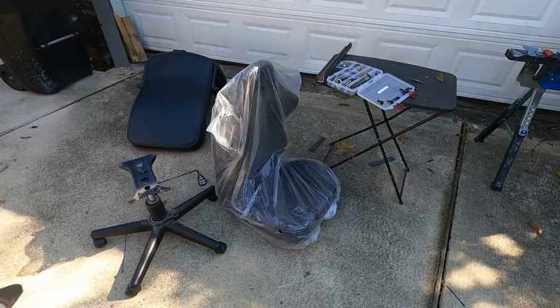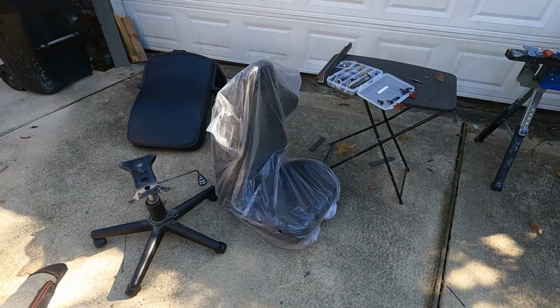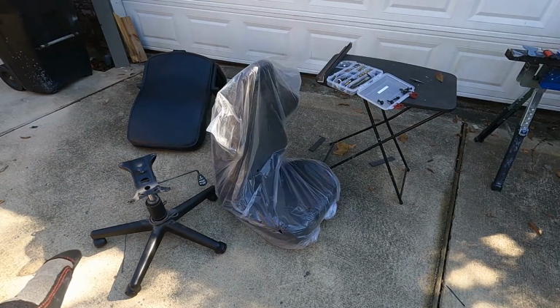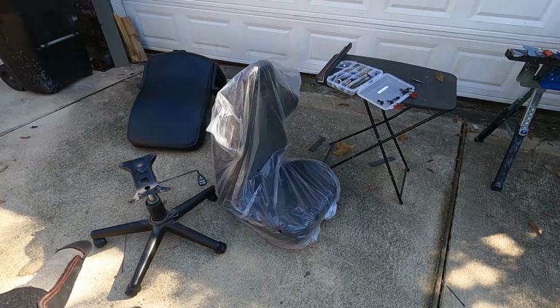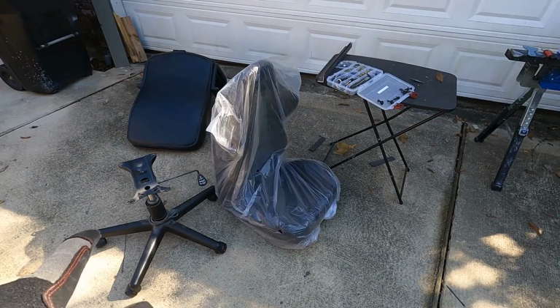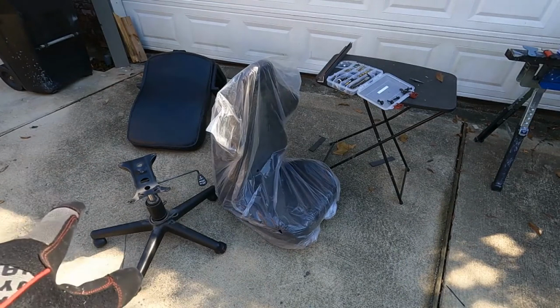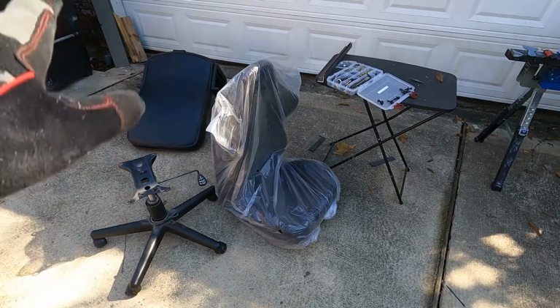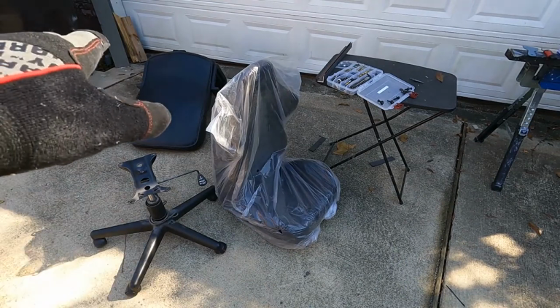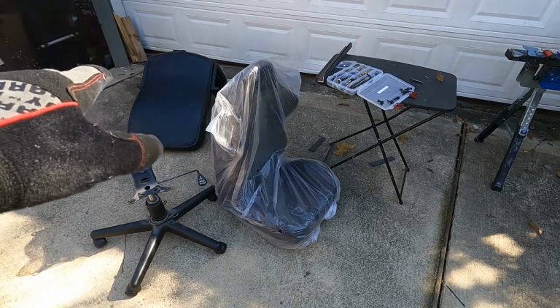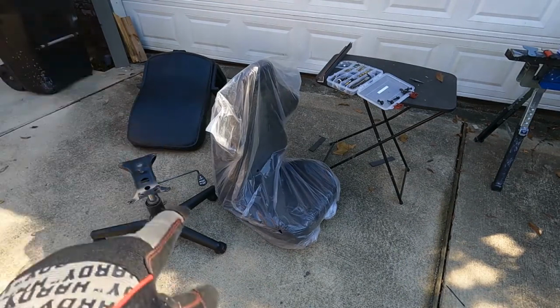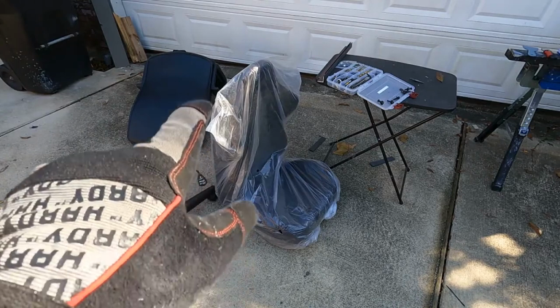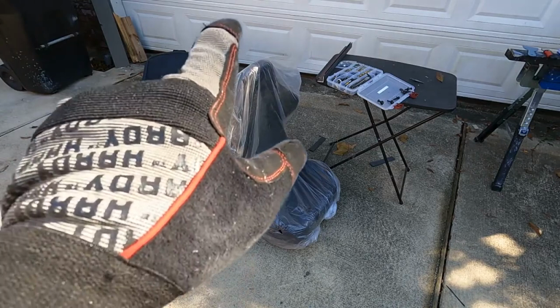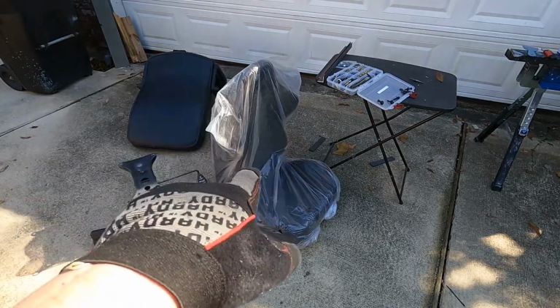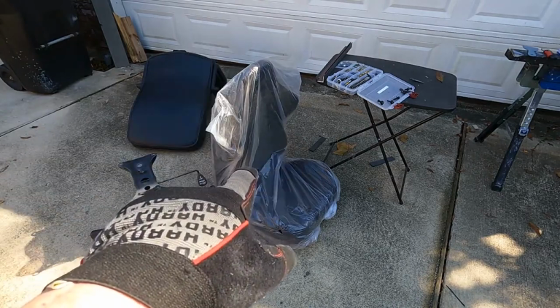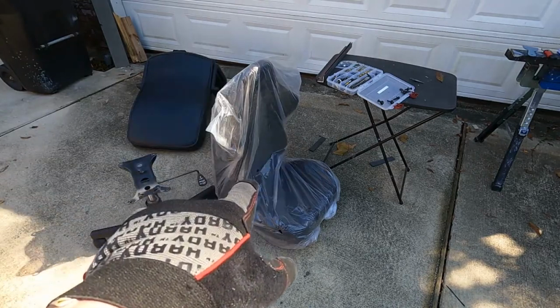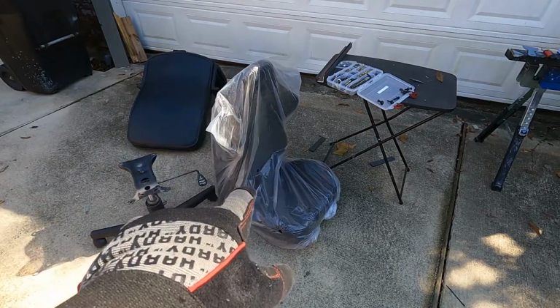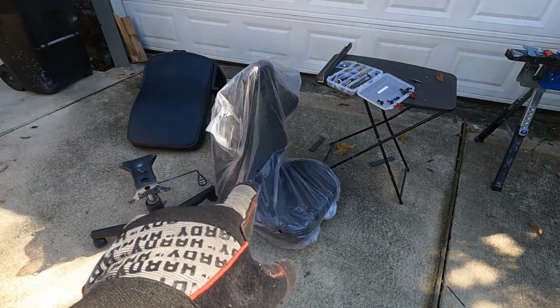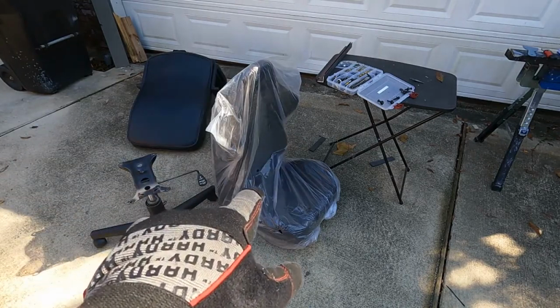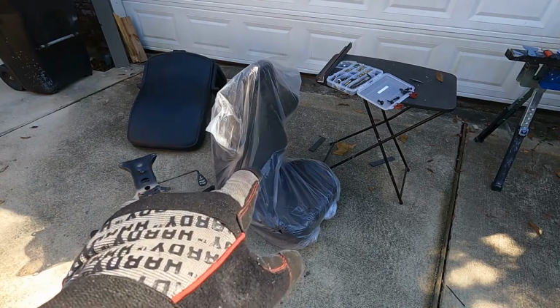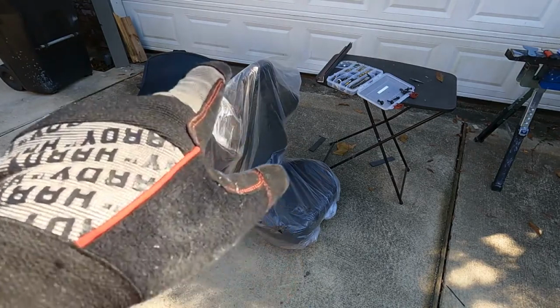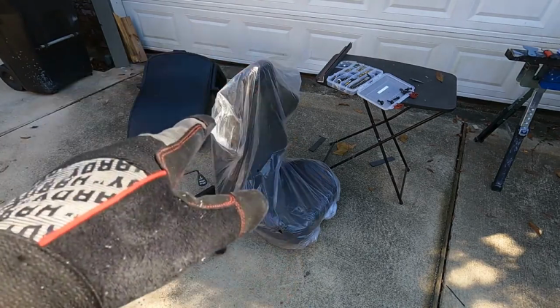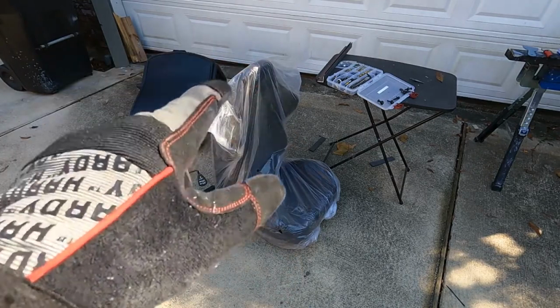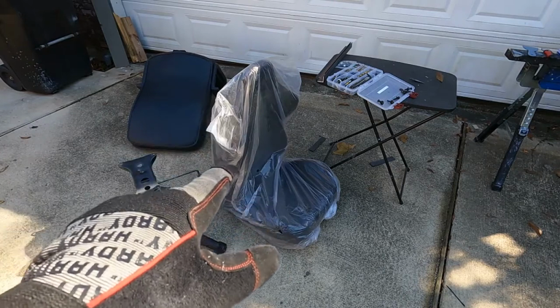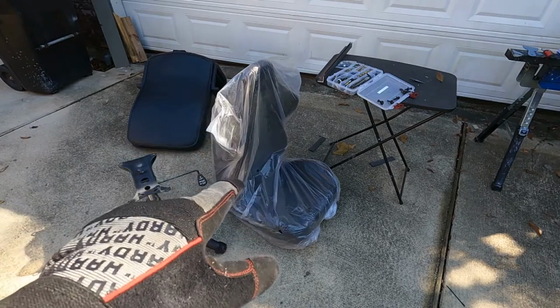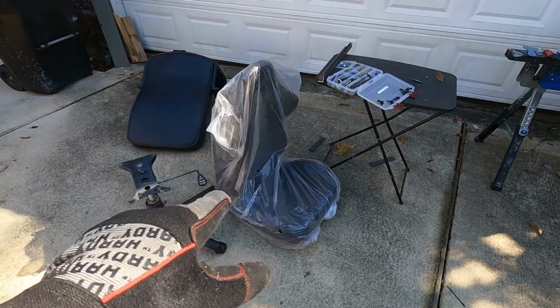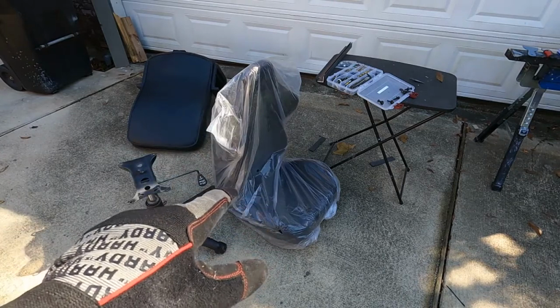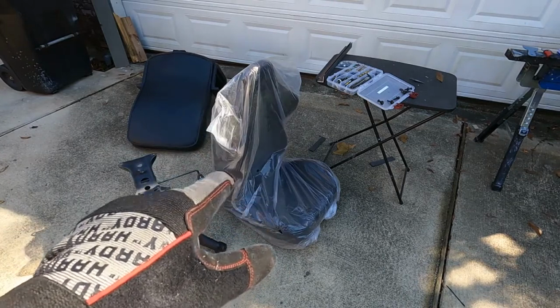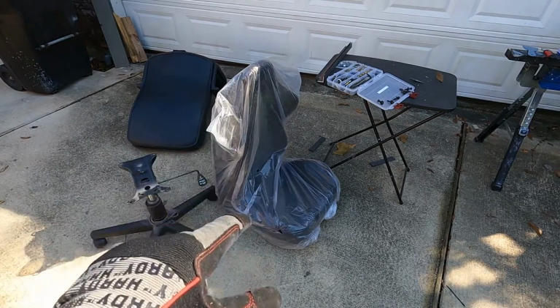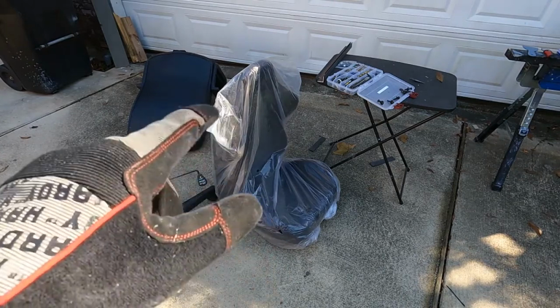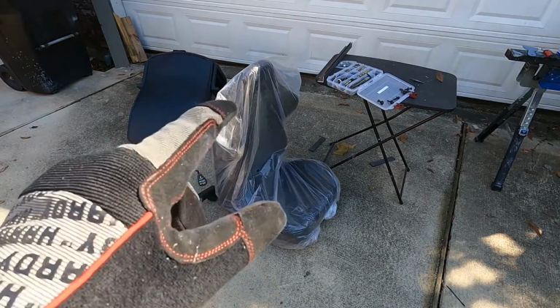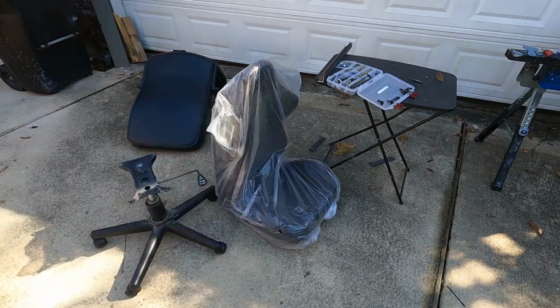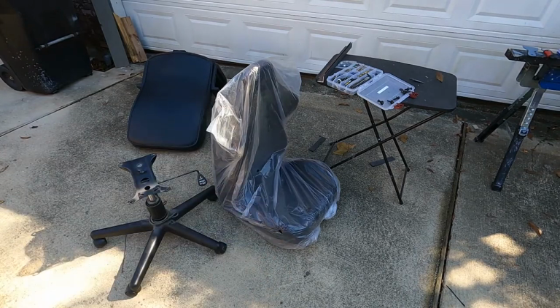I have my base detached from the old office chair, and I'm going to unwrap the racing bucket, flip it upside down, and take a look at the bottom so that we can determine what adapter to make.